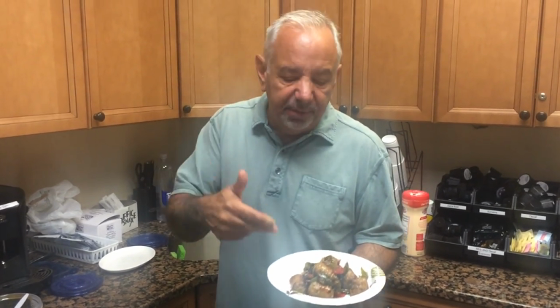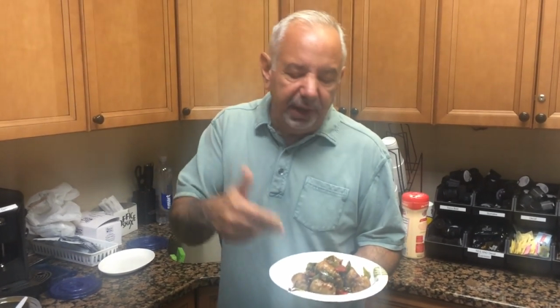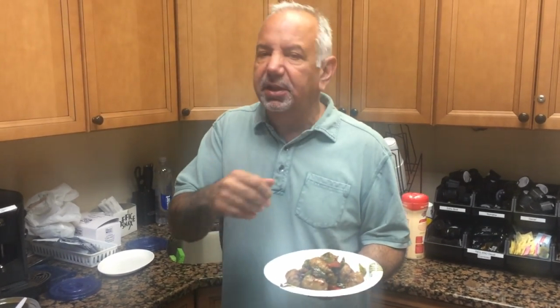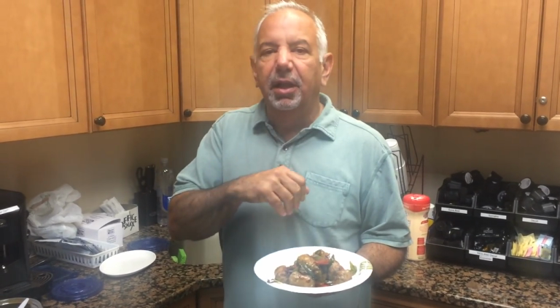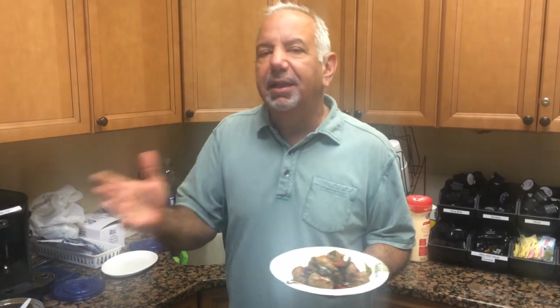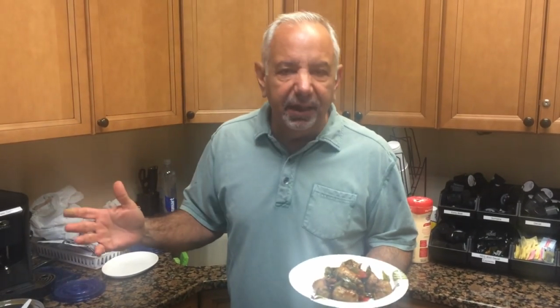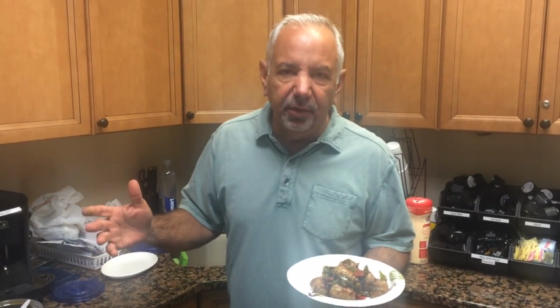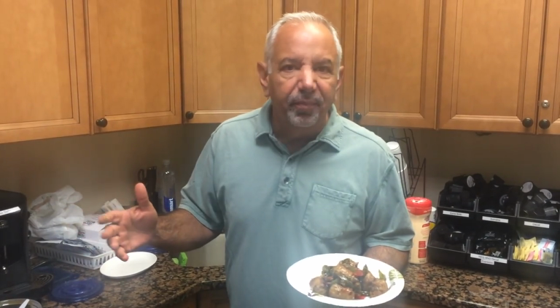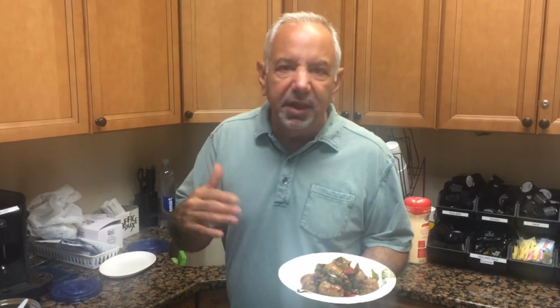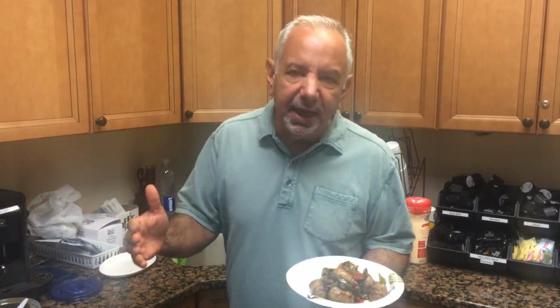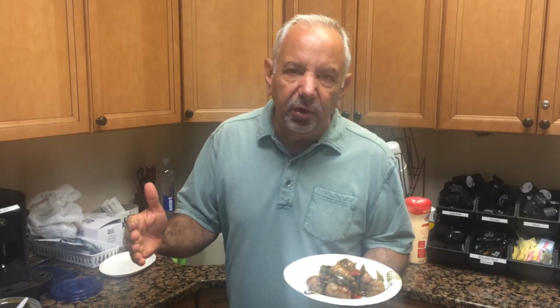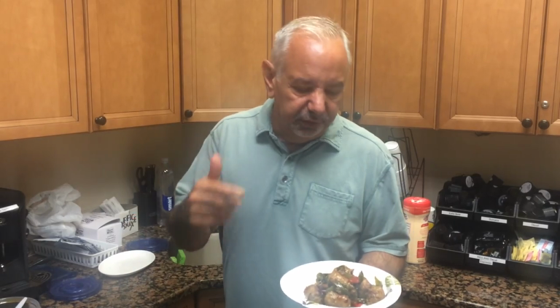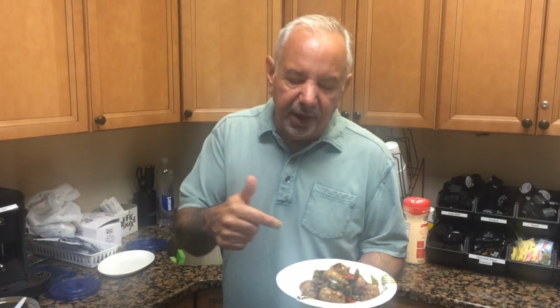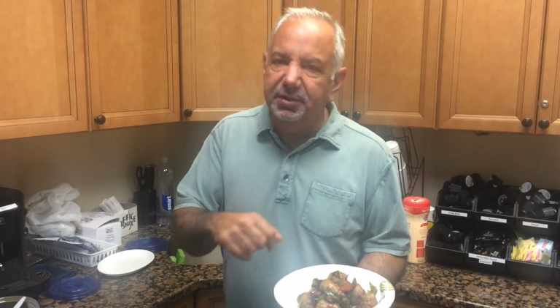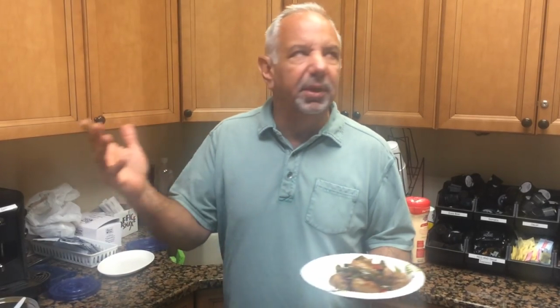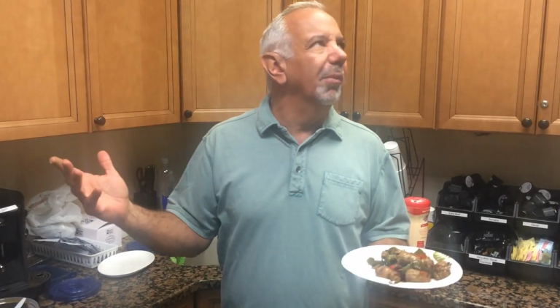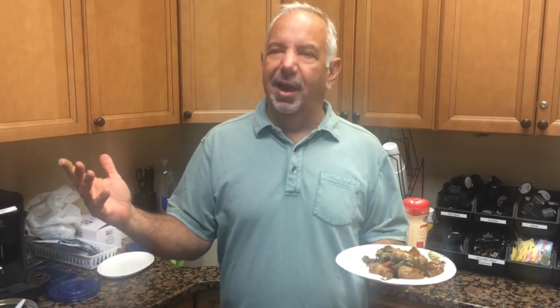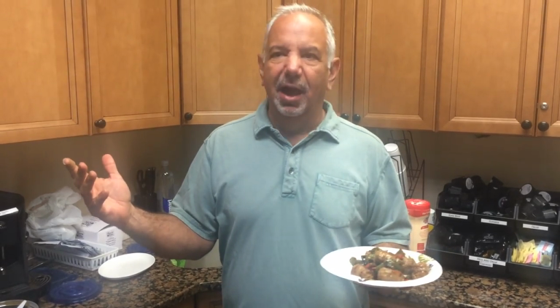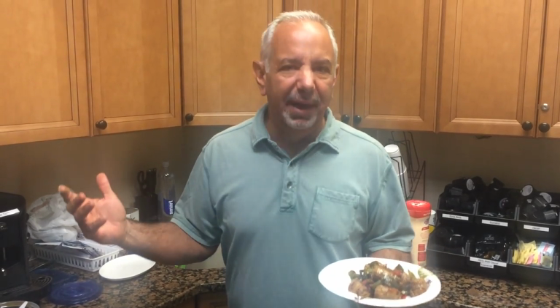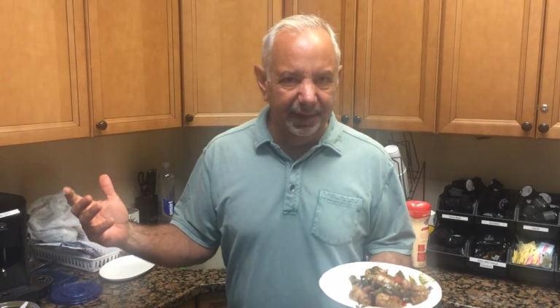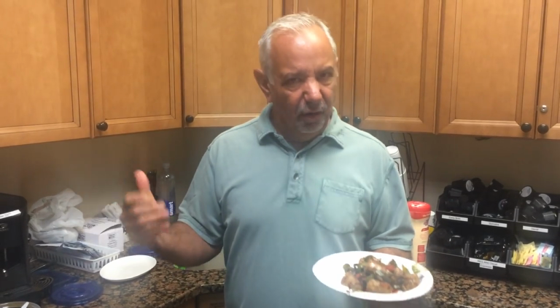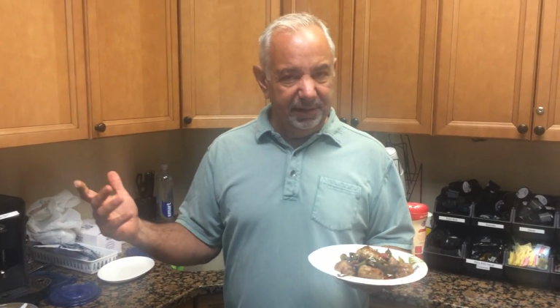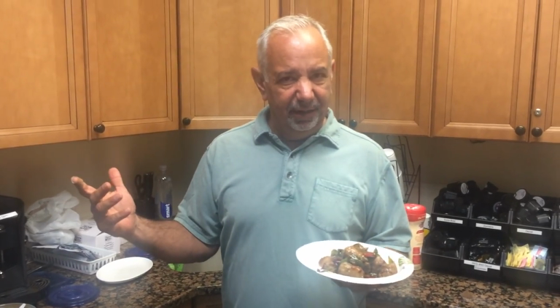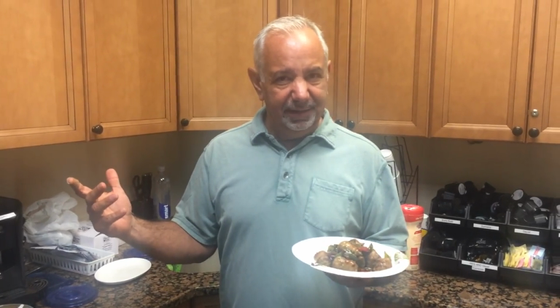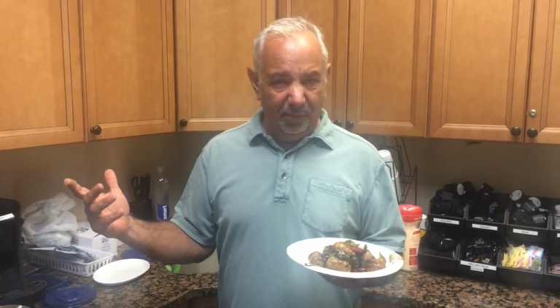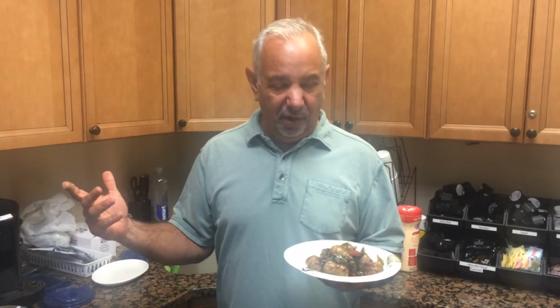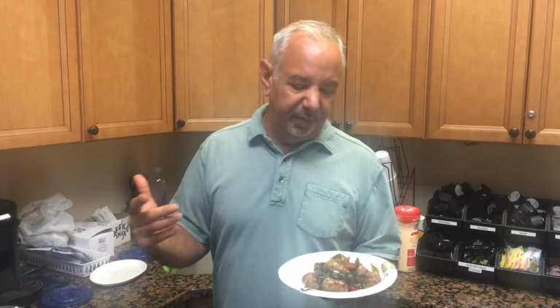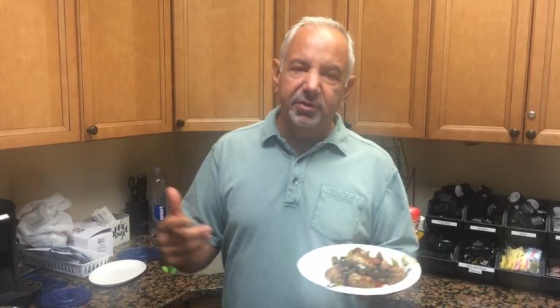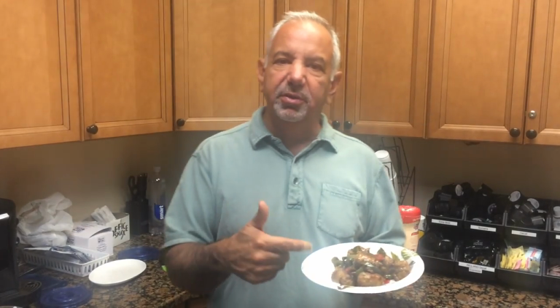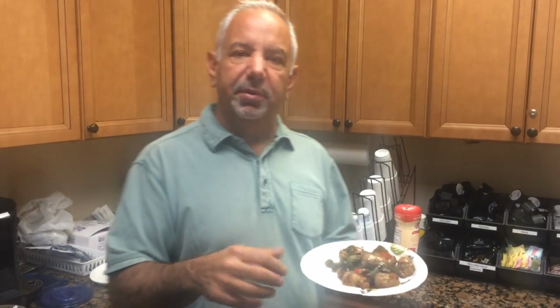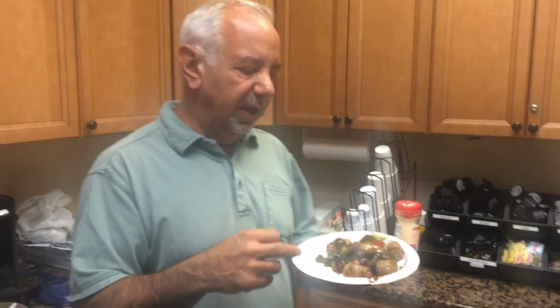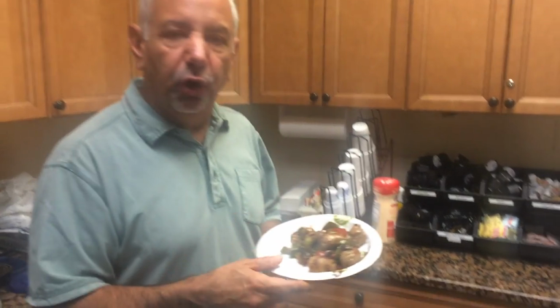Simple, easy, anybody can do it. You think you can't cook? Try this. You'll be like, "Oh my god, I'm amazing. I'm gonna open a stand on the Seaside boardwalk." Sausage and peppers. Enjoy!